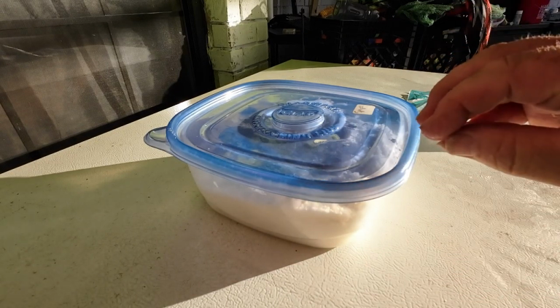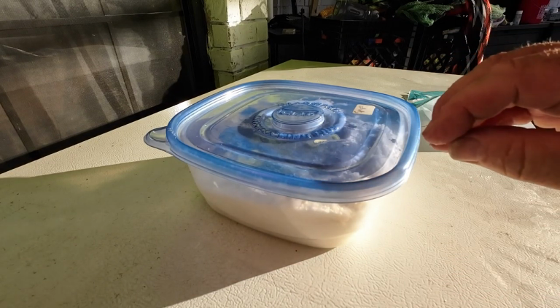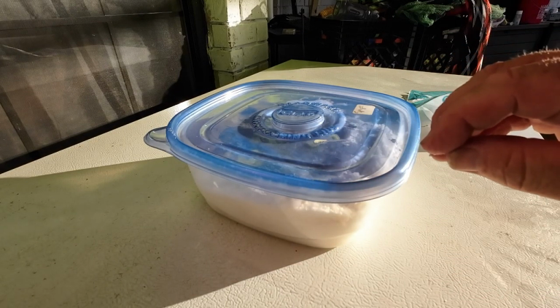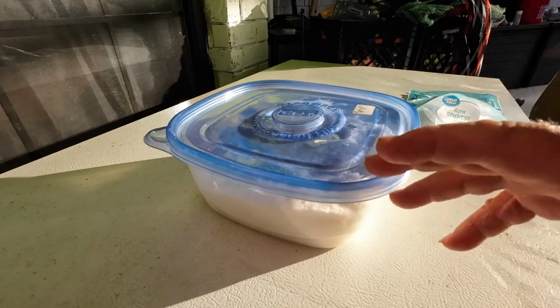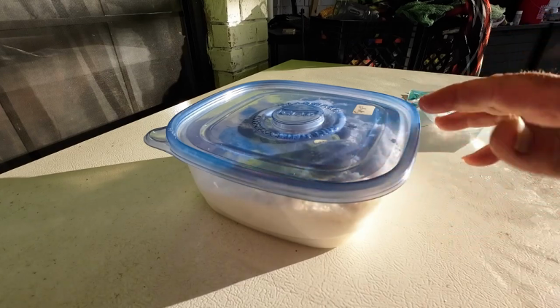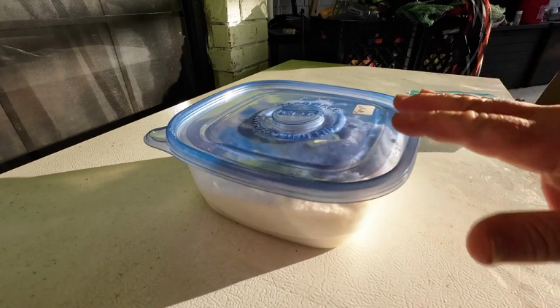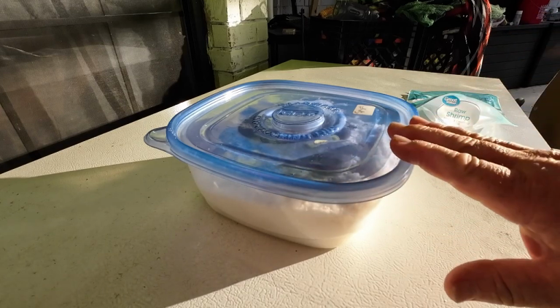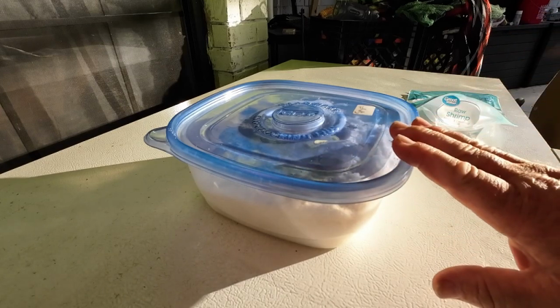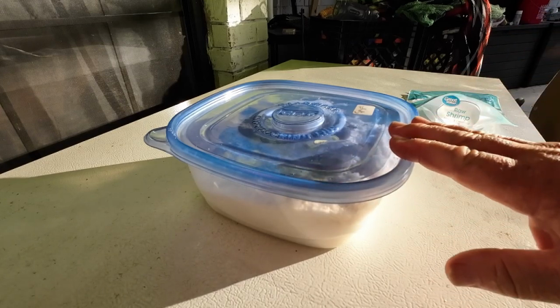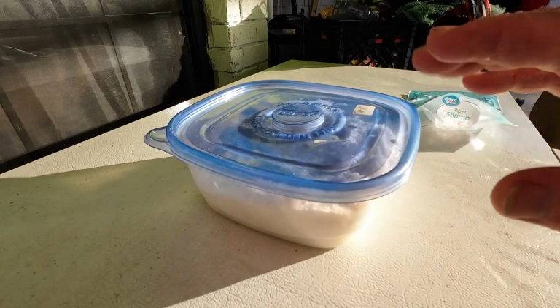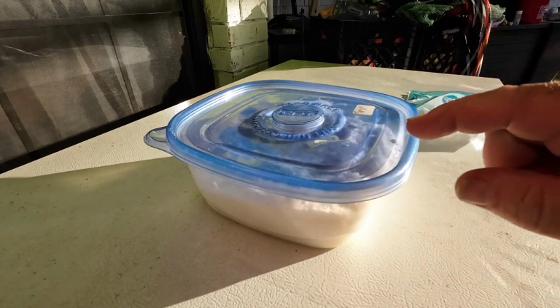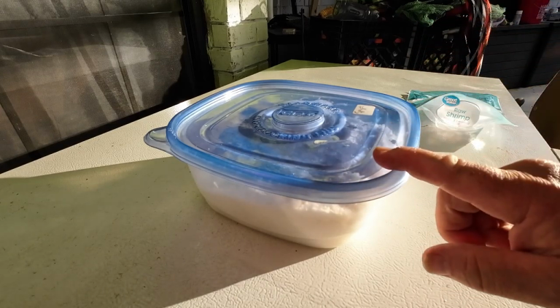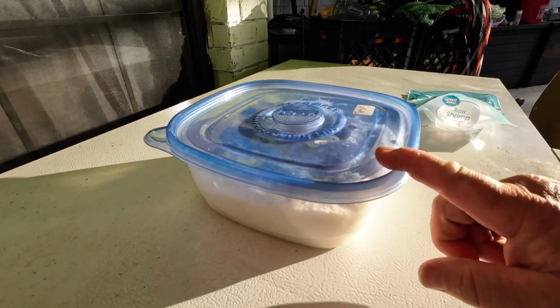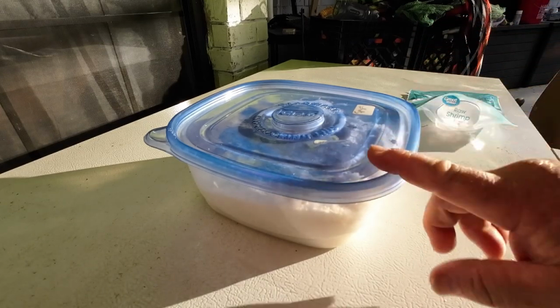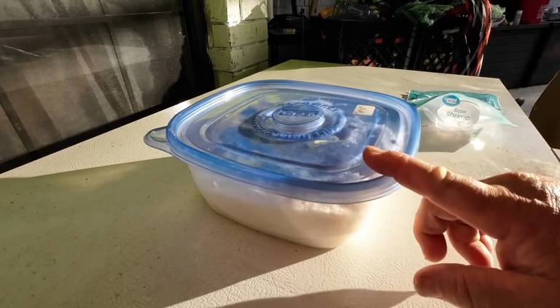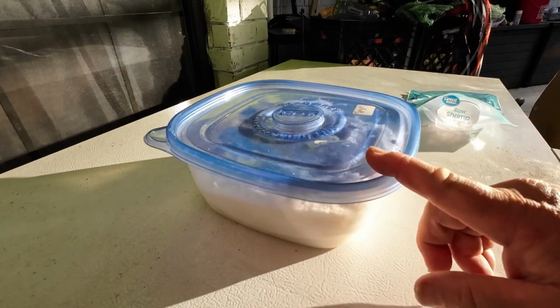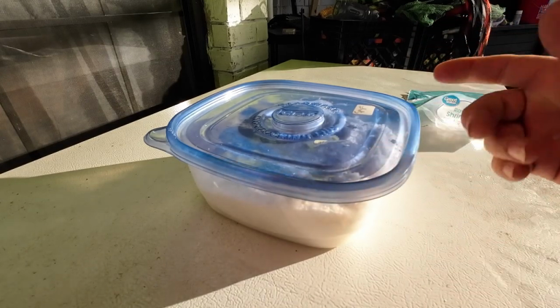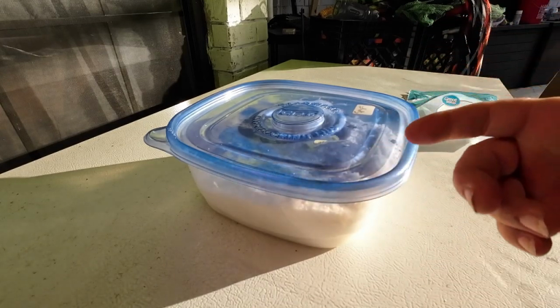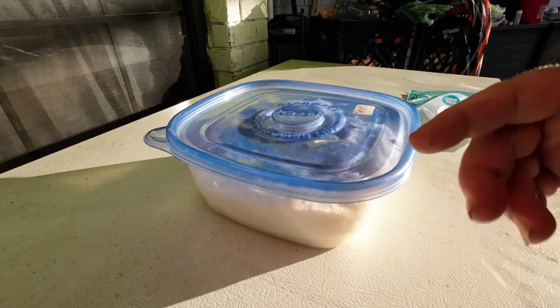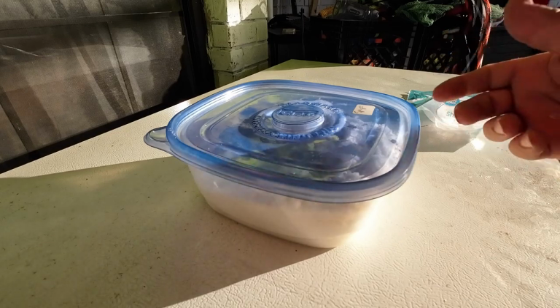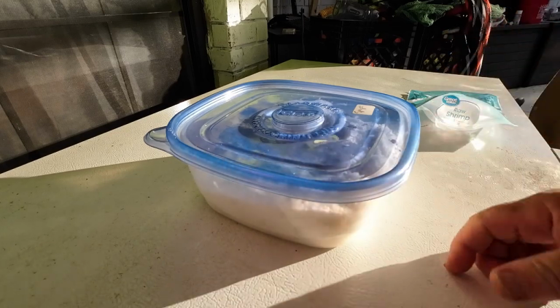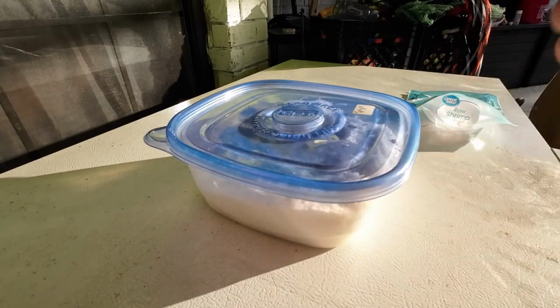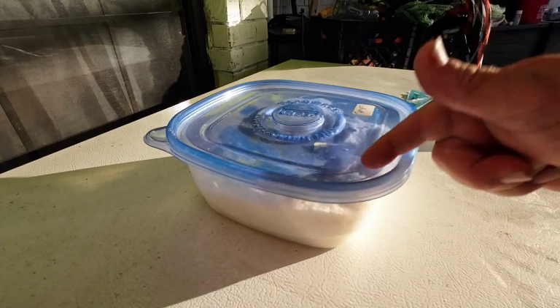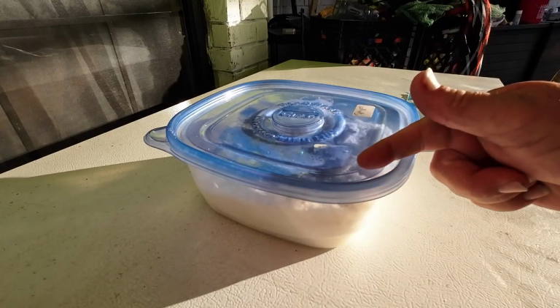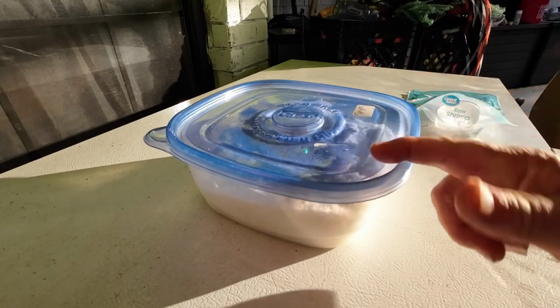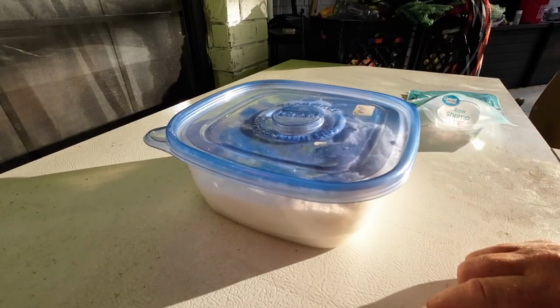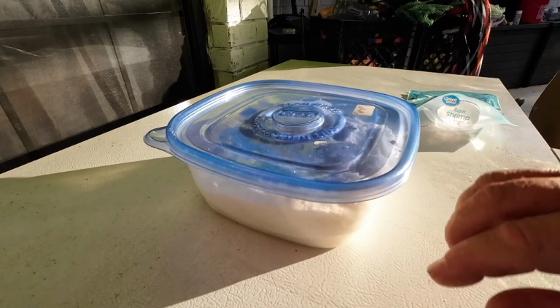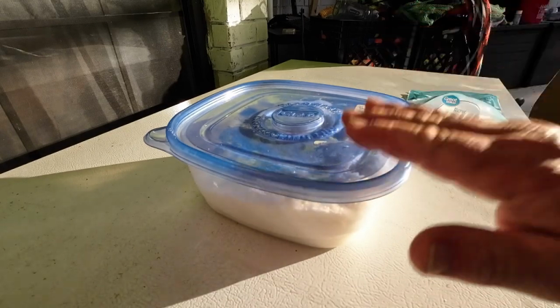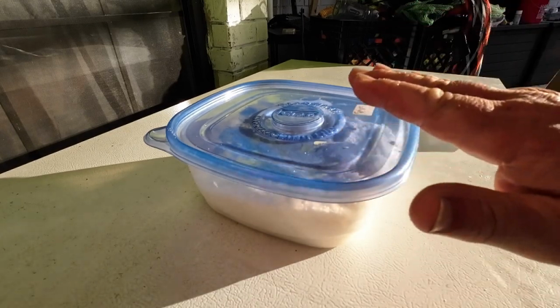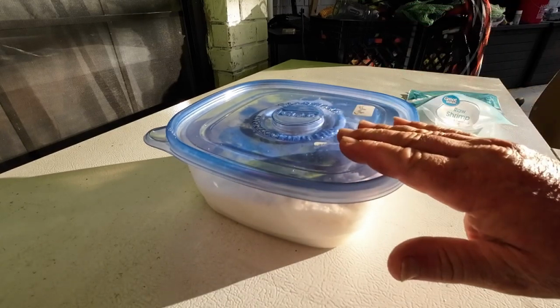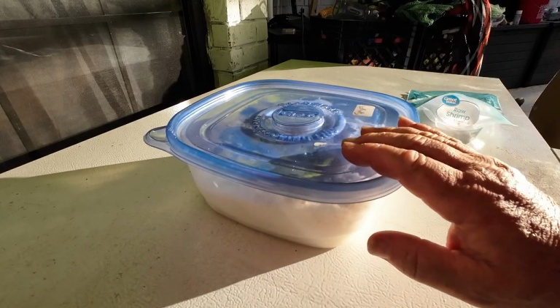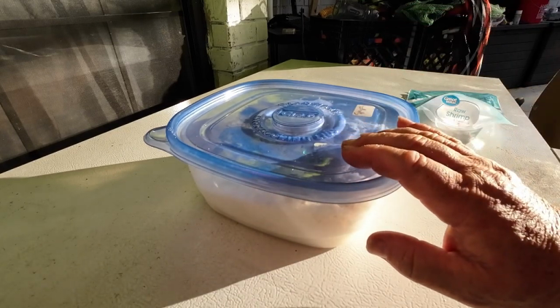I'll let that sit a while. Once they've soaked in the salt as much as they can, the salt will probably get wet. I'll sift them off — put them in a colander or something to sift off the salt — and do this again until no more moisture is coming out.